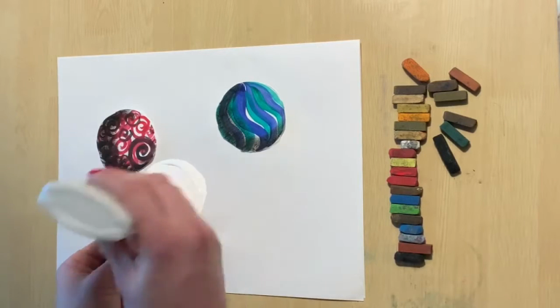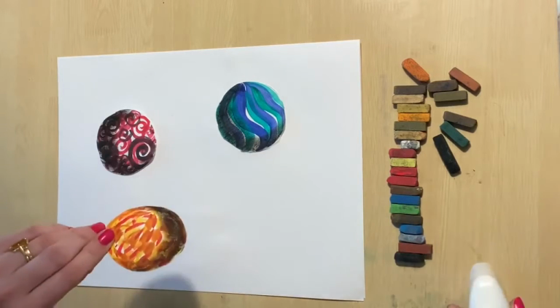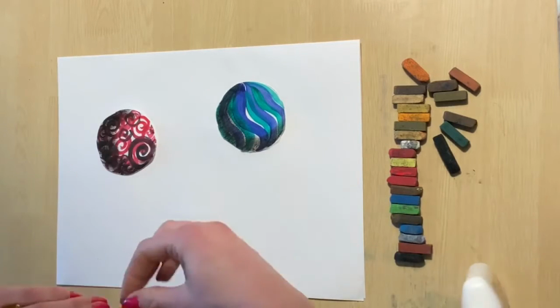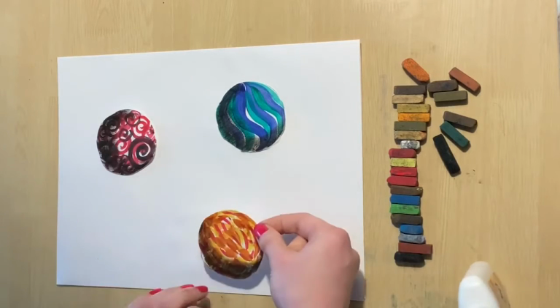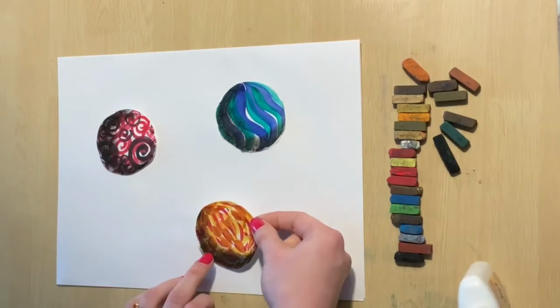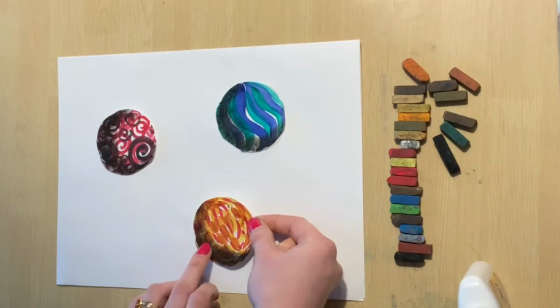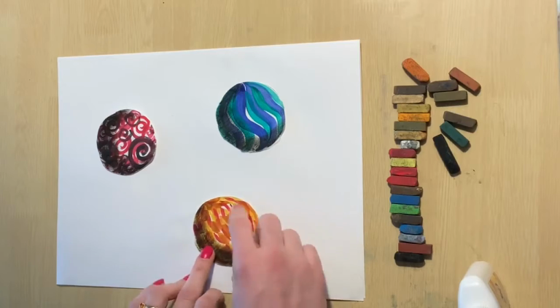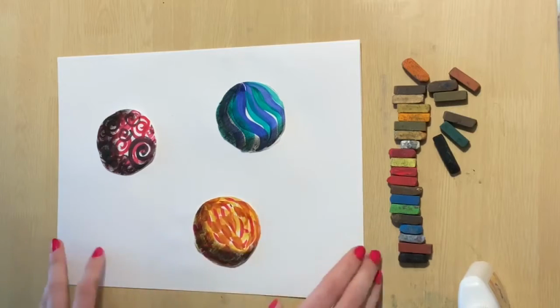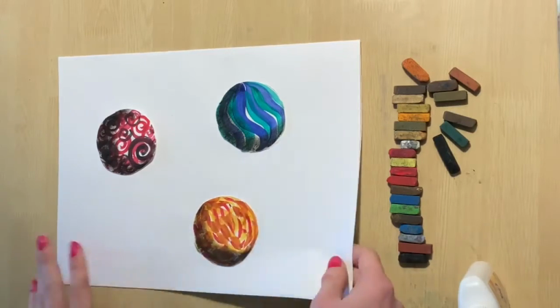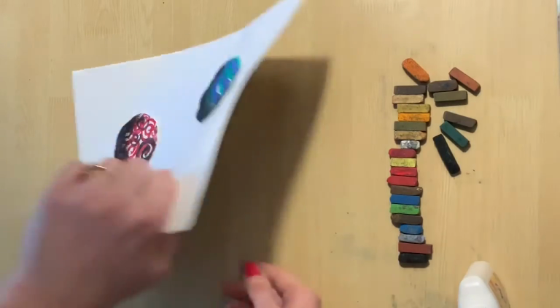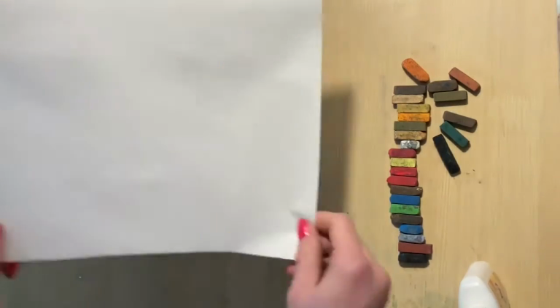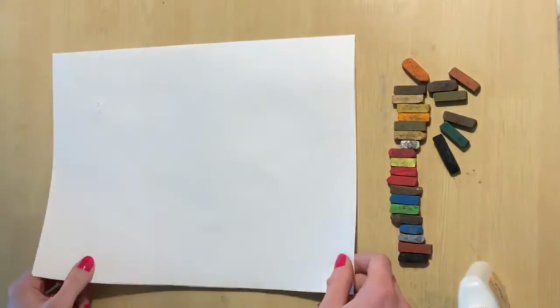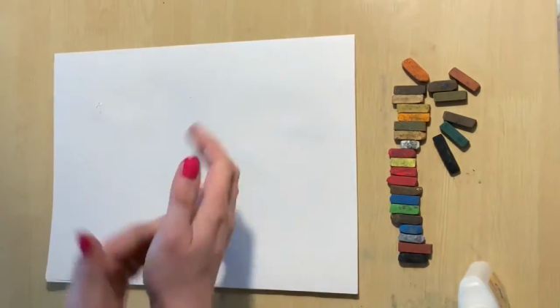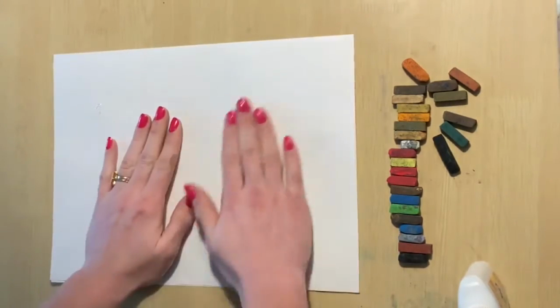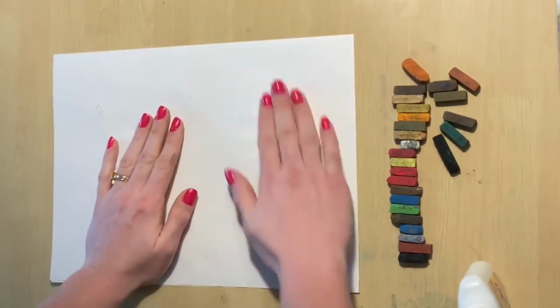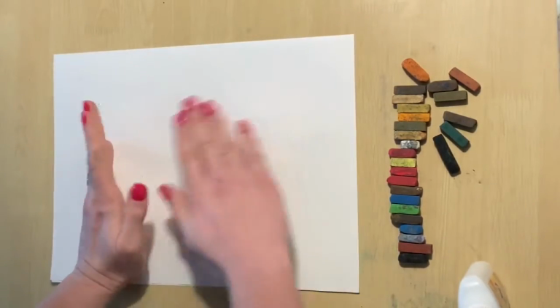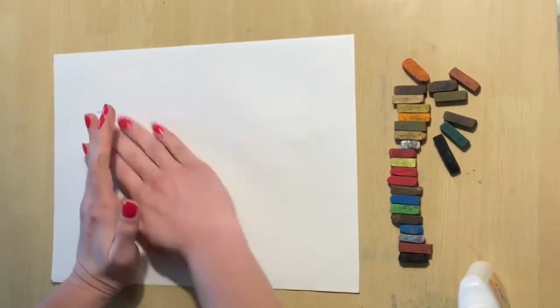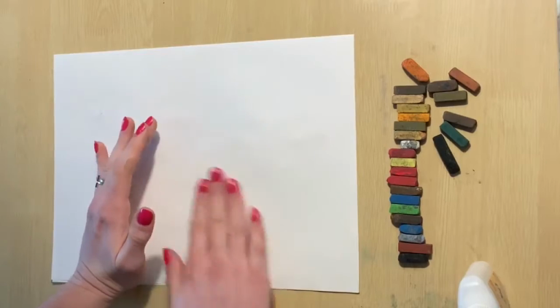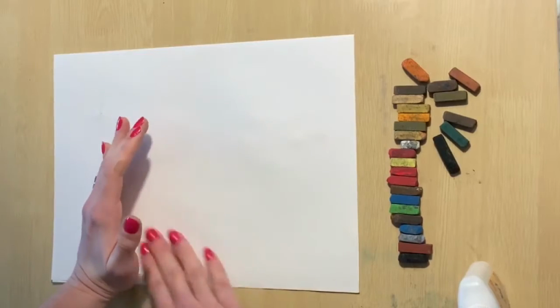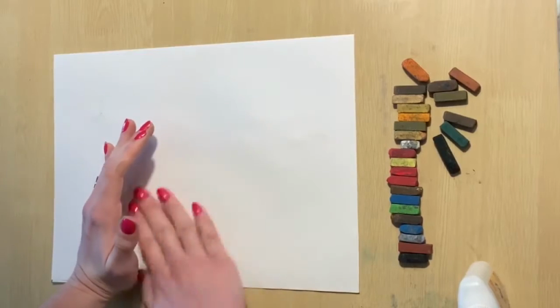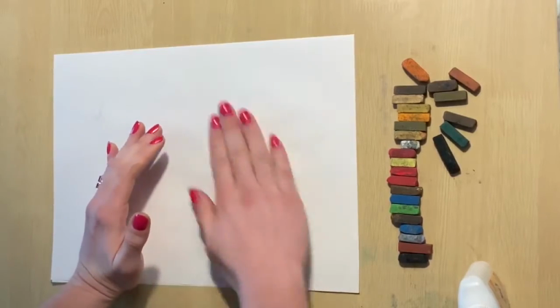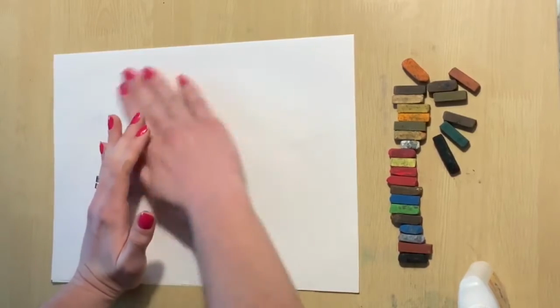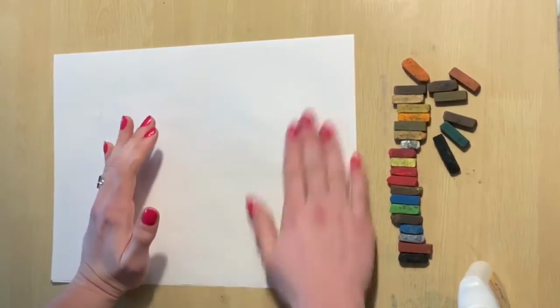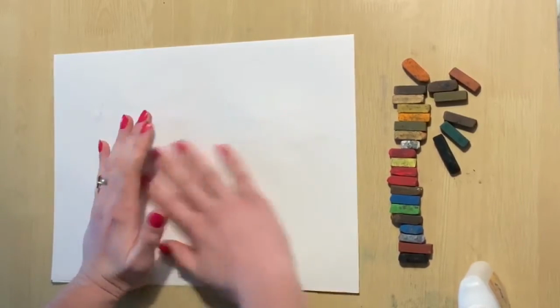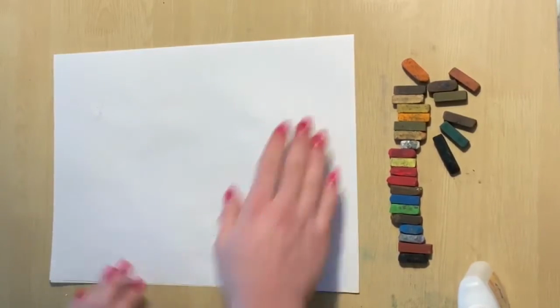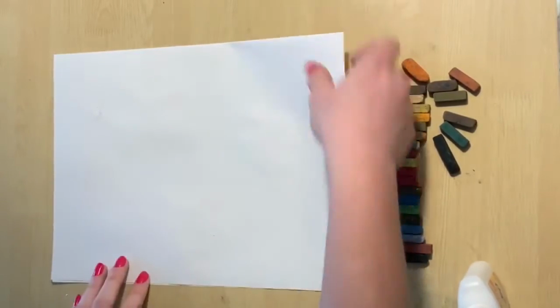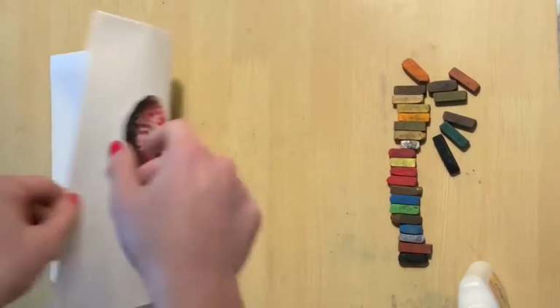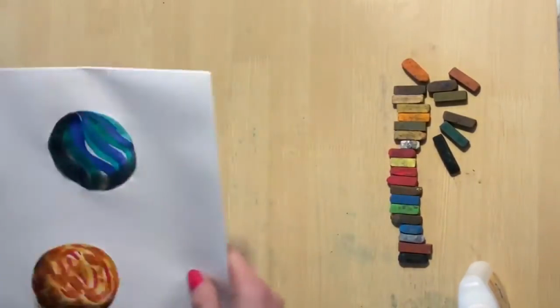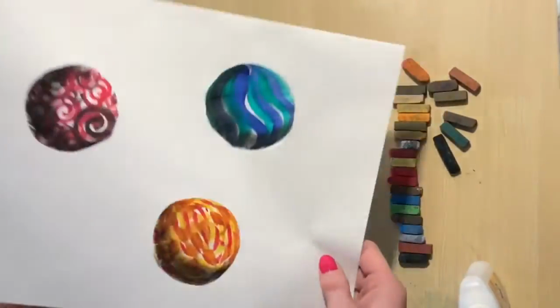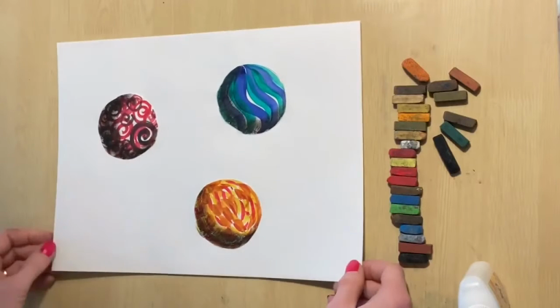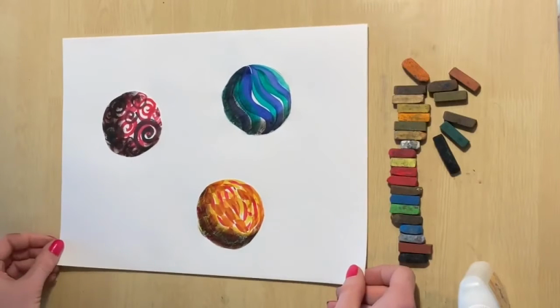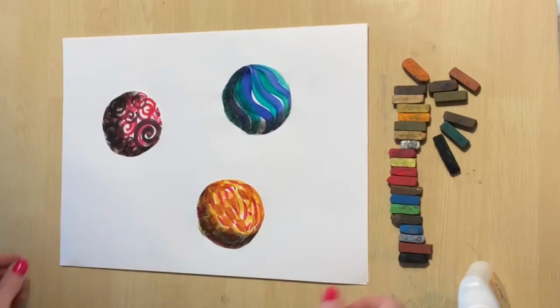Don't press the marbles yet. Here's how we're going to get the marbles really nice and flat: we are going to flip over the paper and give it a little back massage. Yeah, that feels good, paper, doesn't it? Oh, and it looks good too.